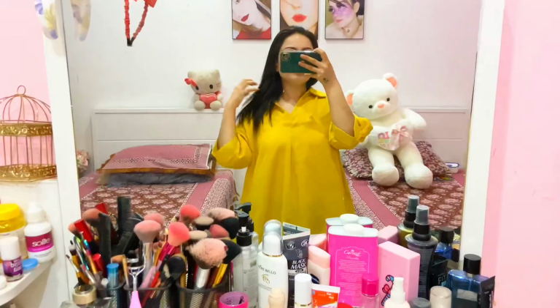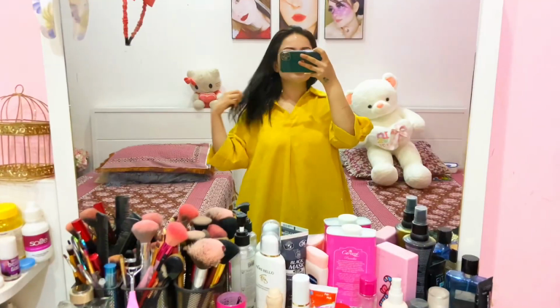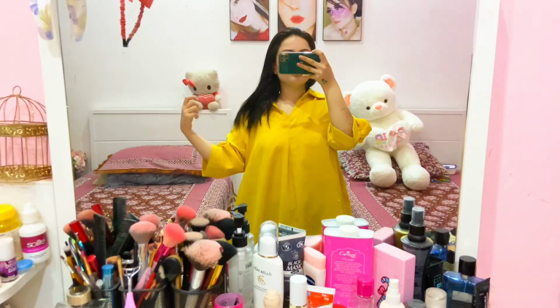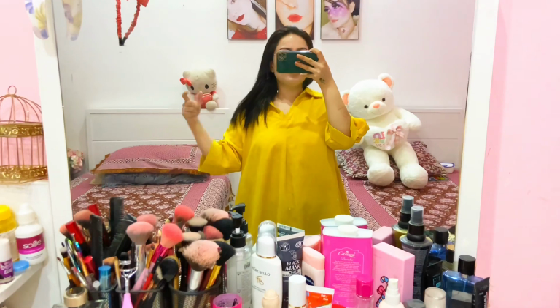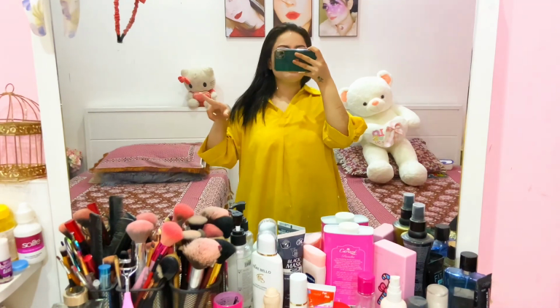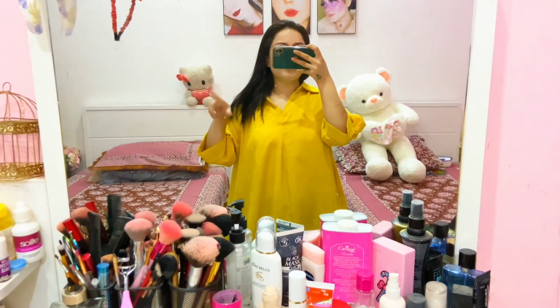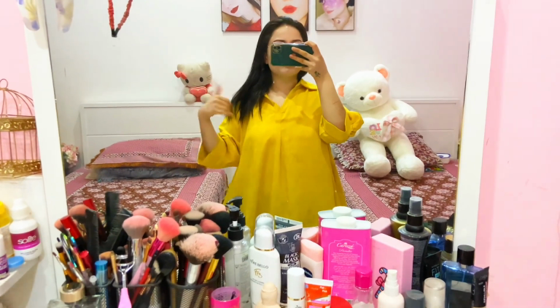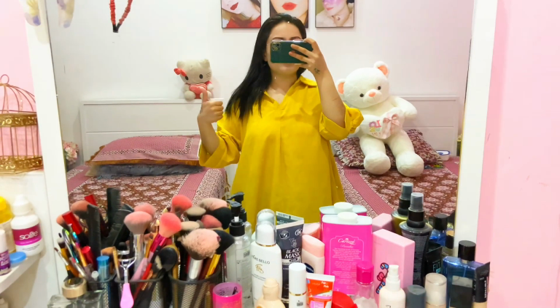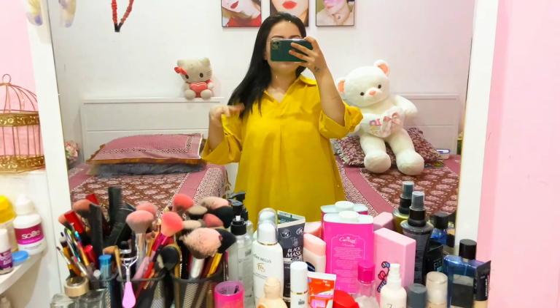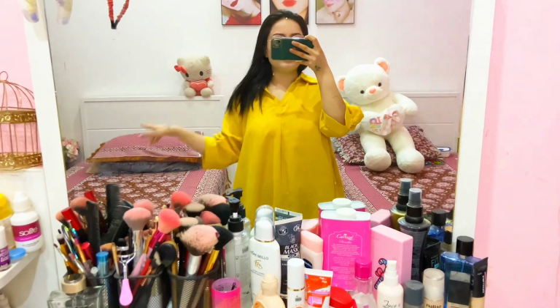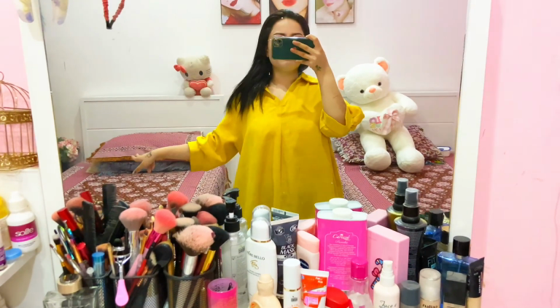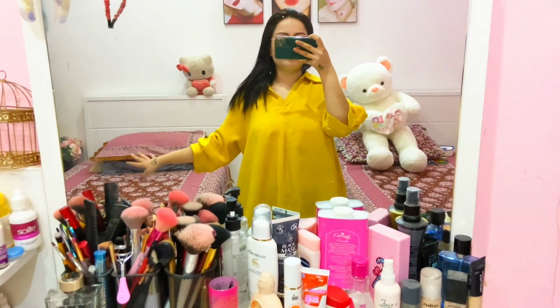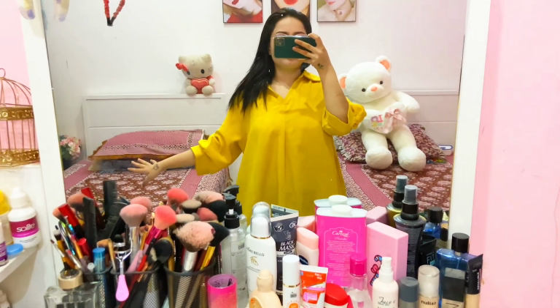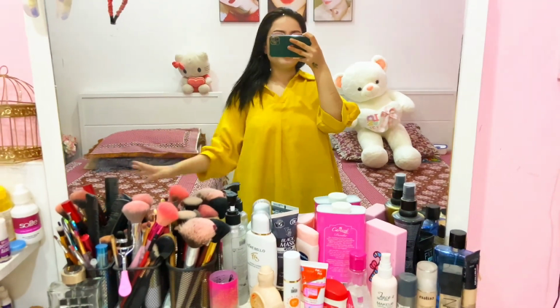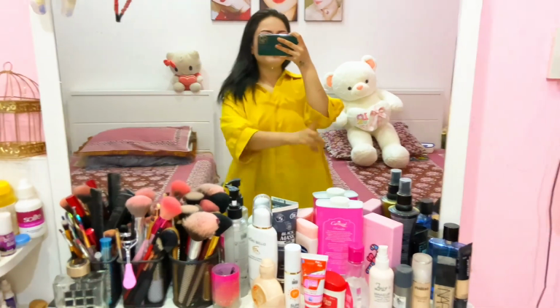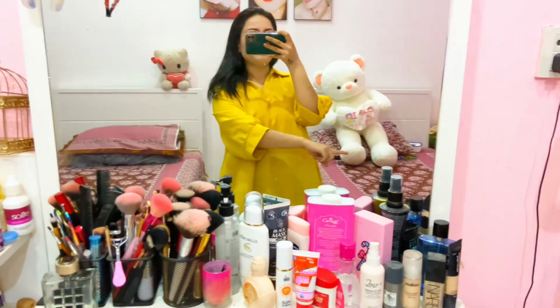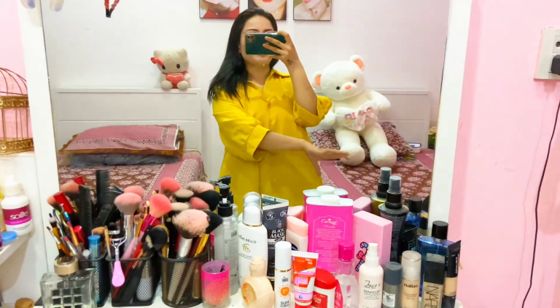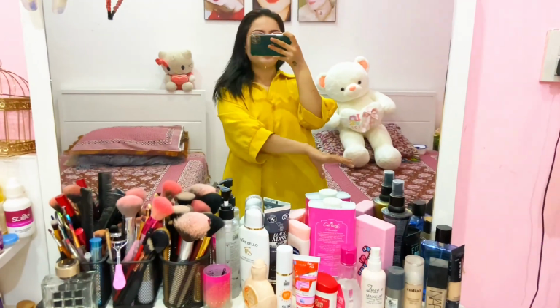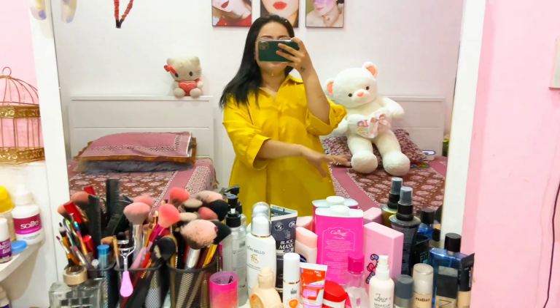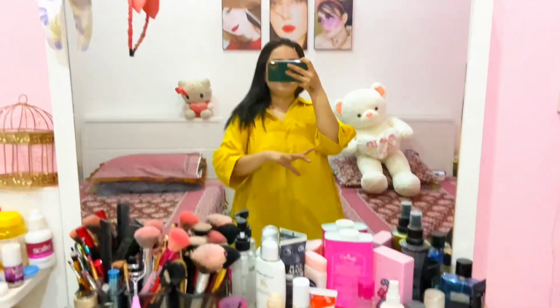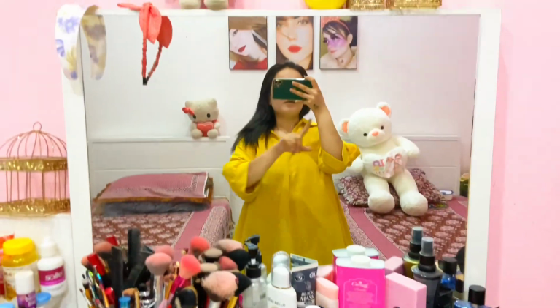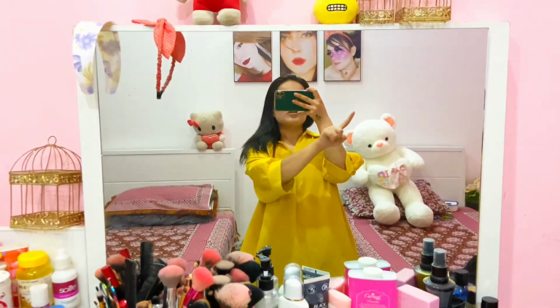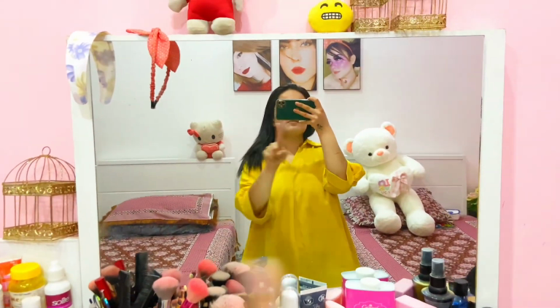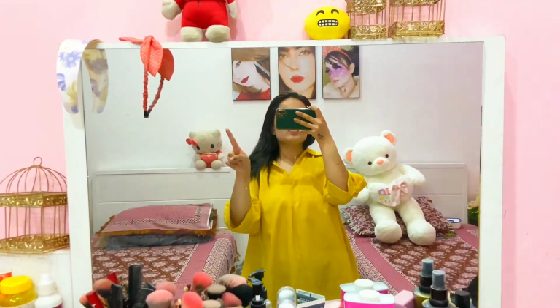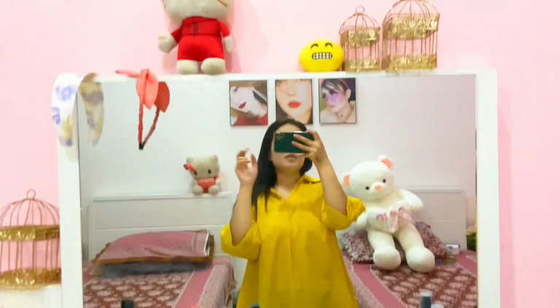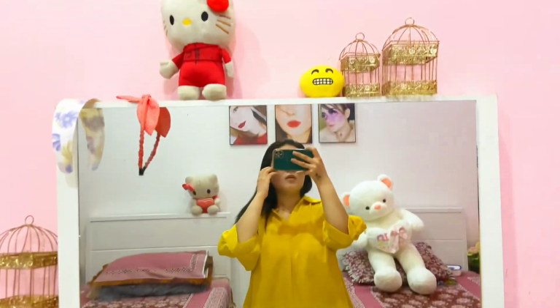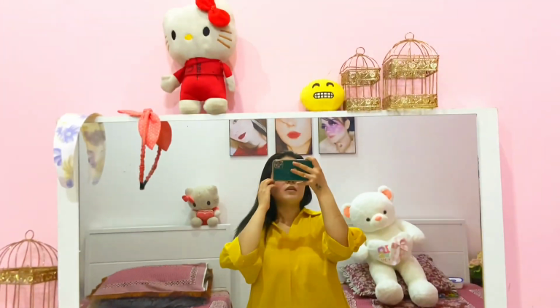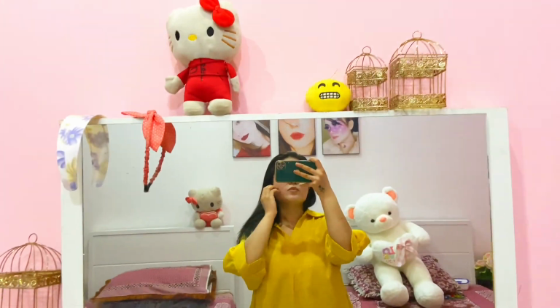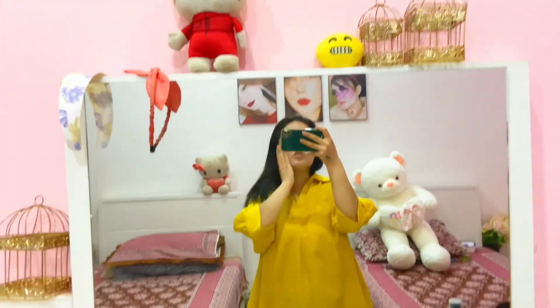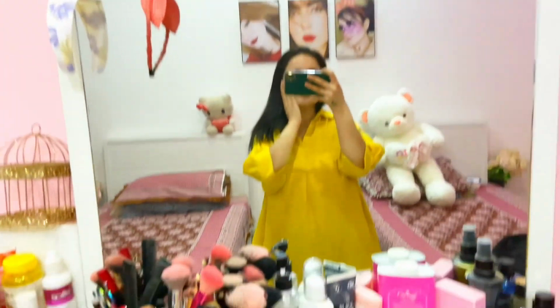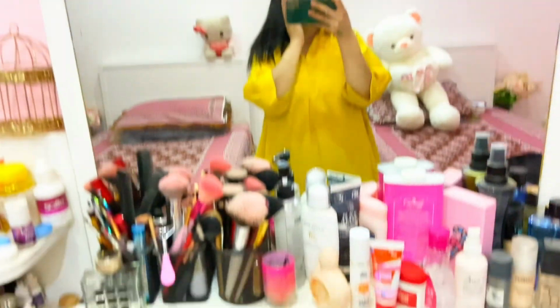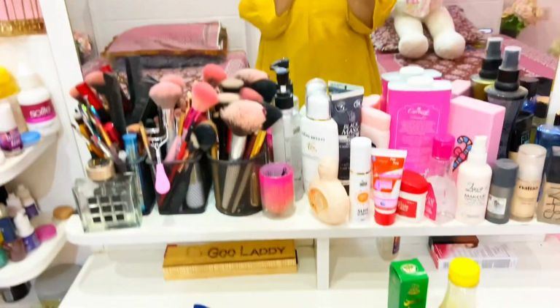I am in my room right now. This bed is my sister's bed and this is my bed. These are my pictures and I have some things here.